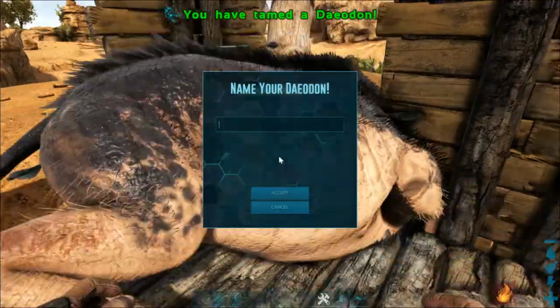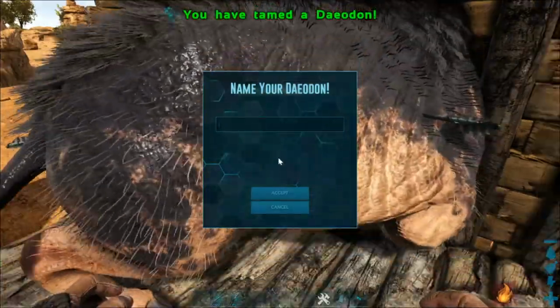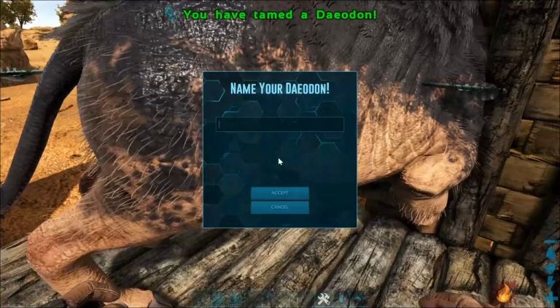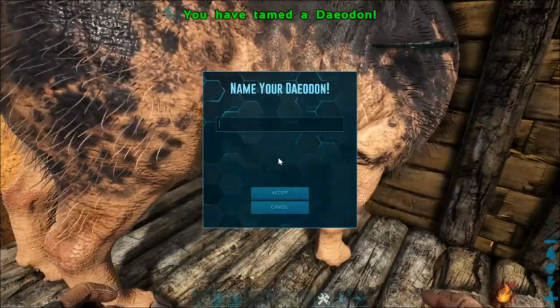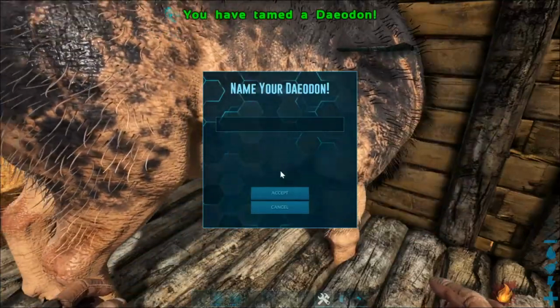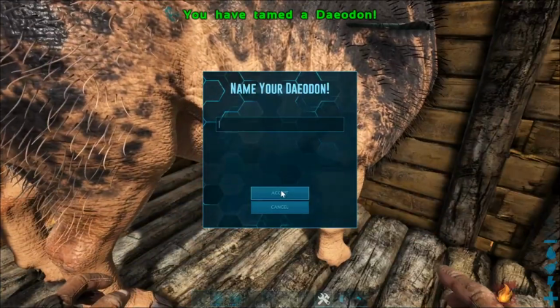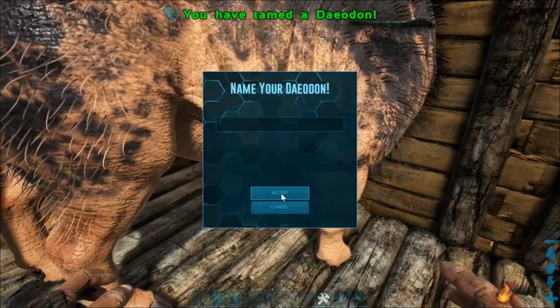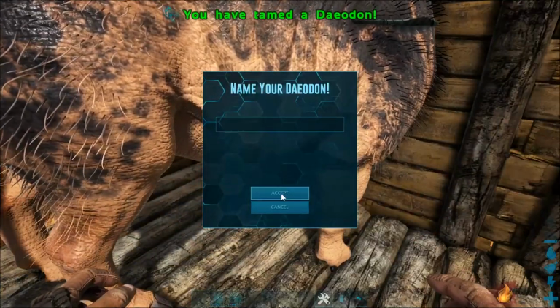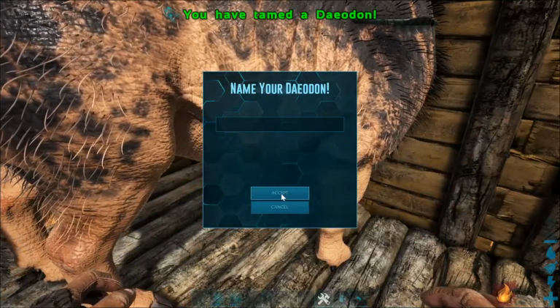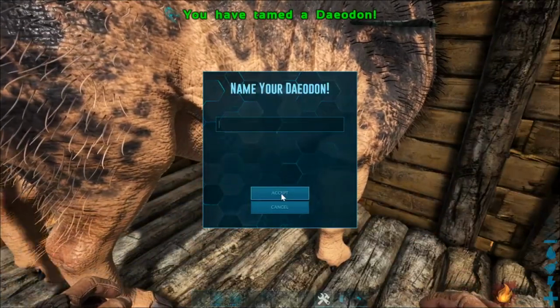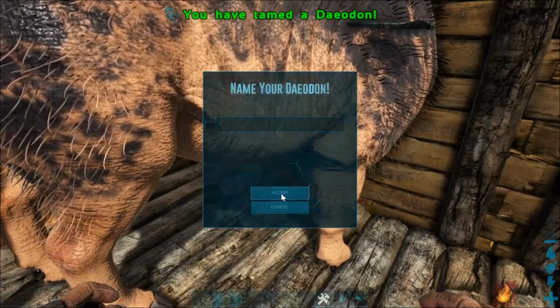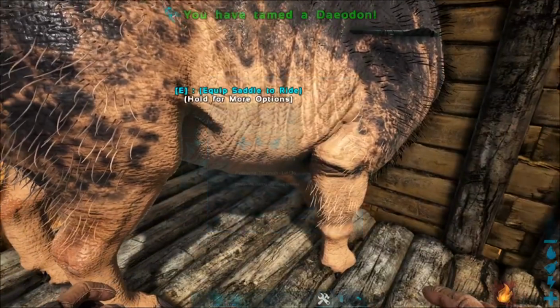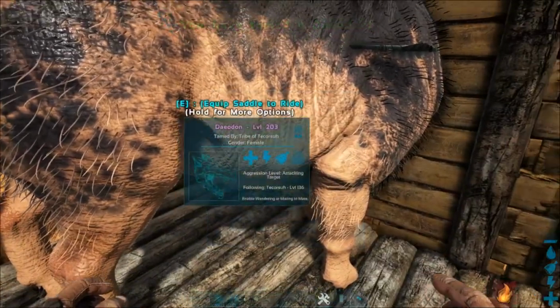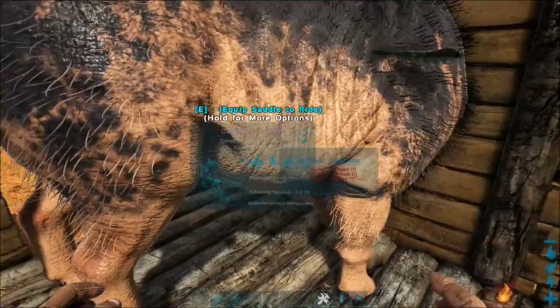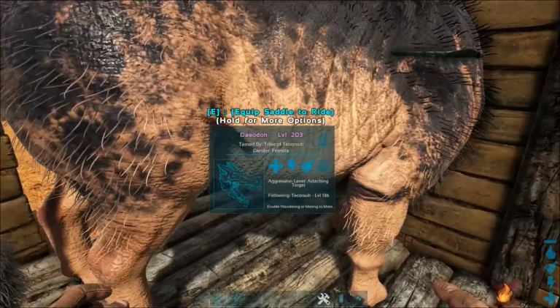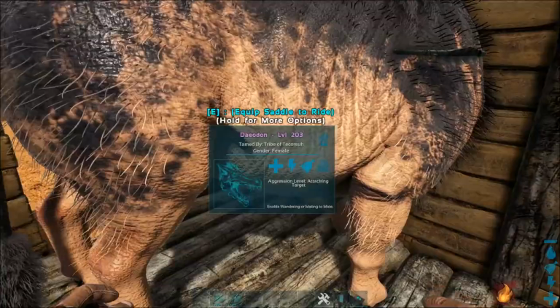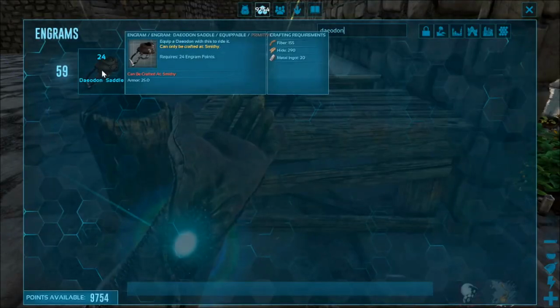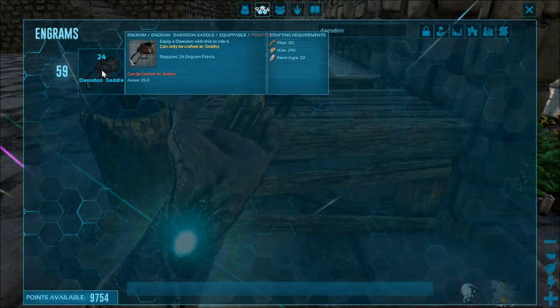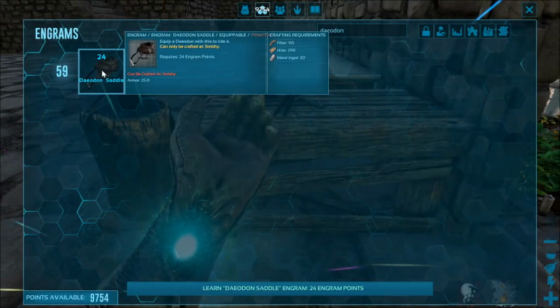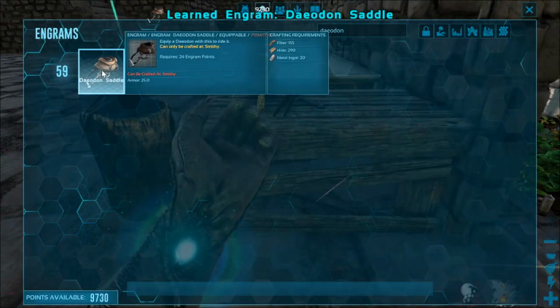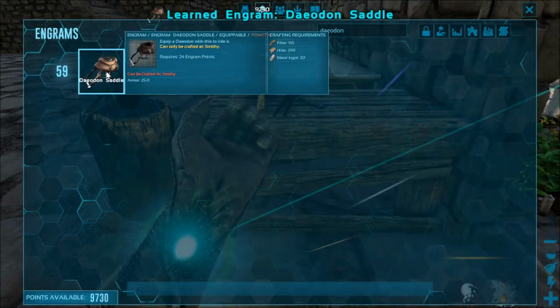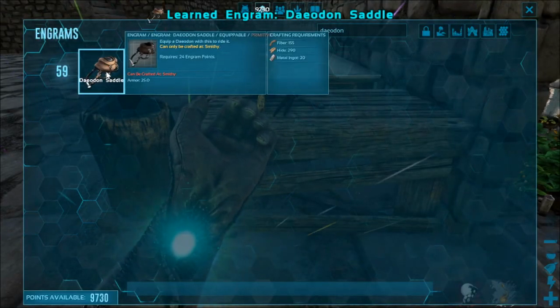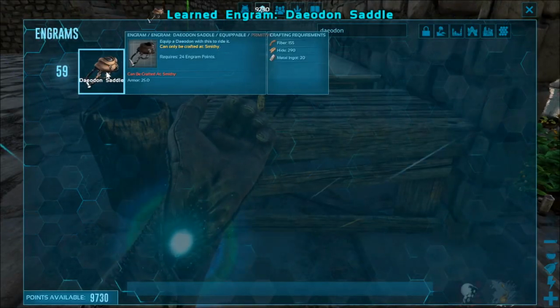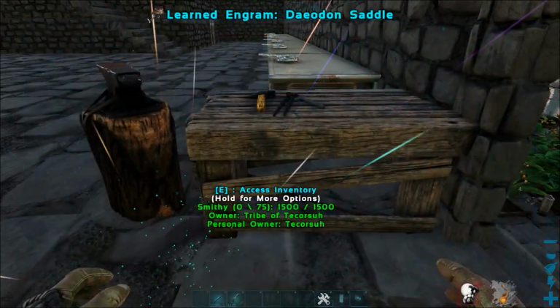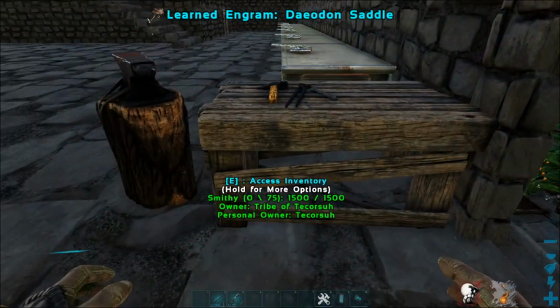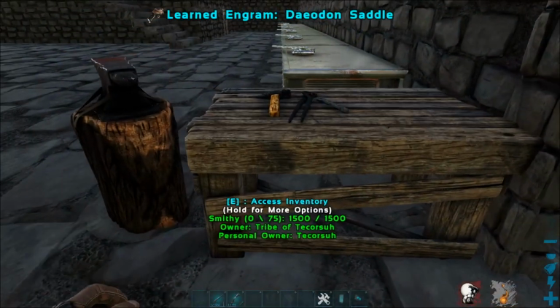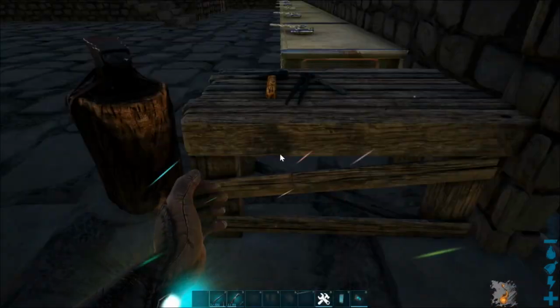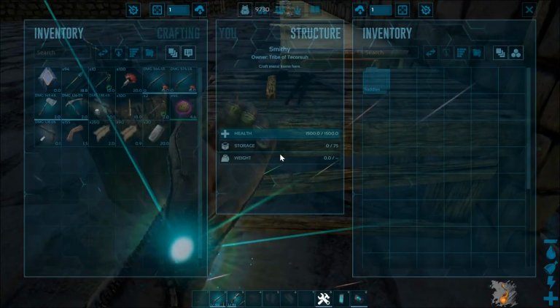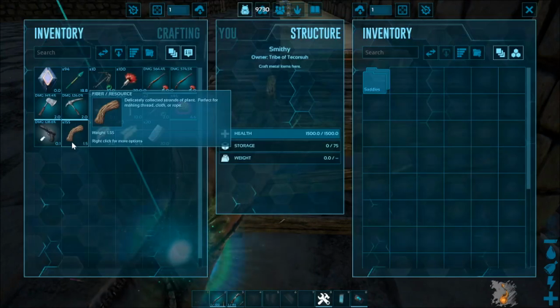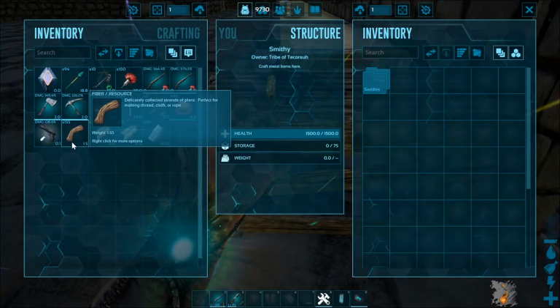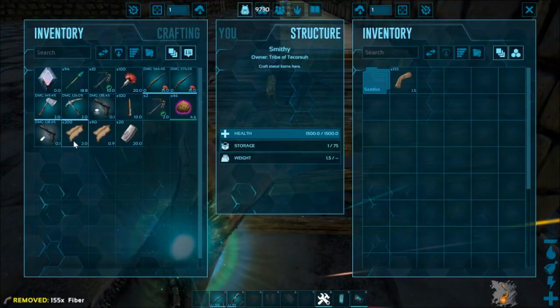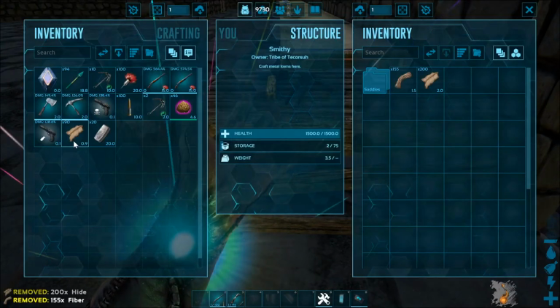Now for the neat facts I promised earlier. You can learn the engram for the dayadon saddle at level 59 and craft it in a smithy with hide, fiber, and metal ingots.